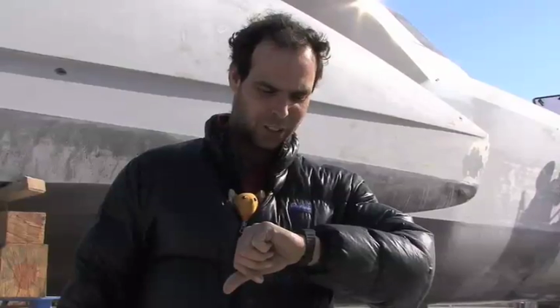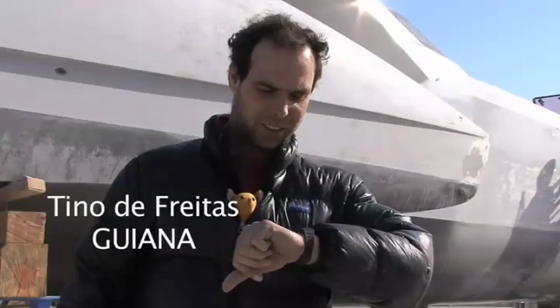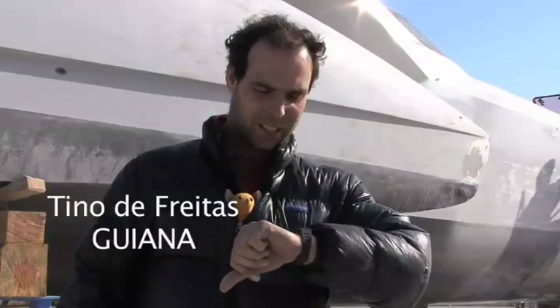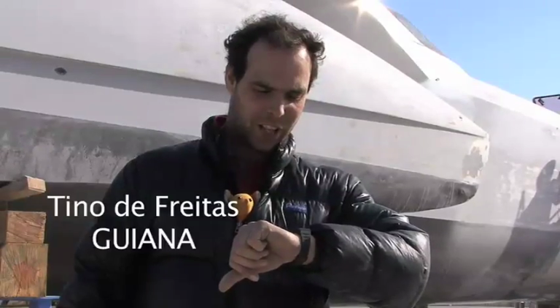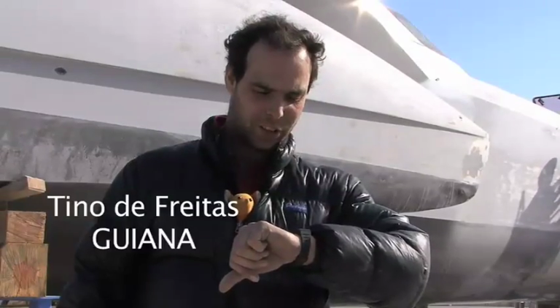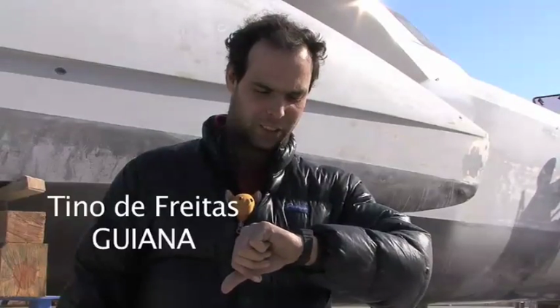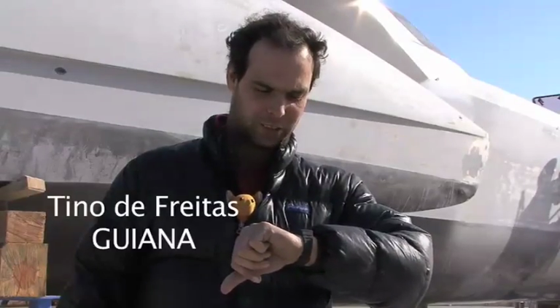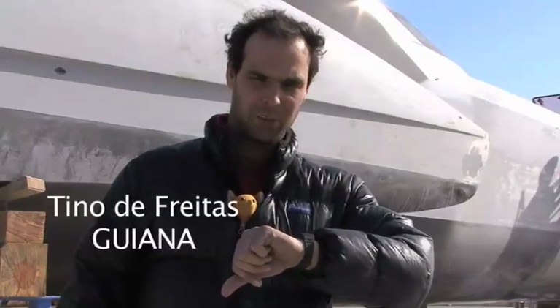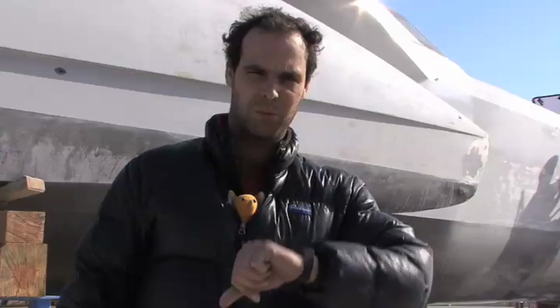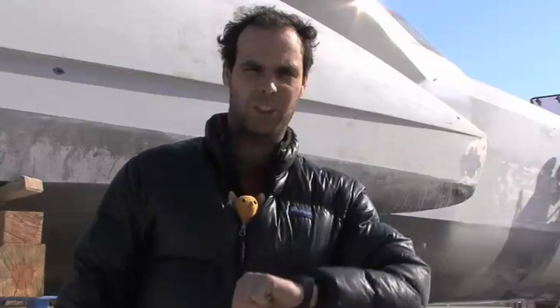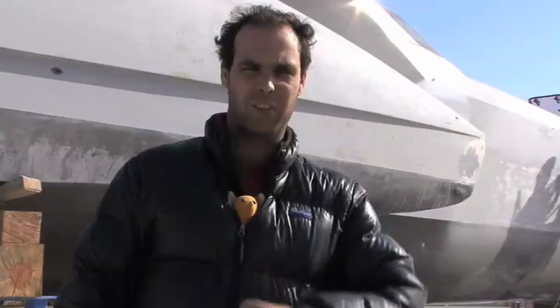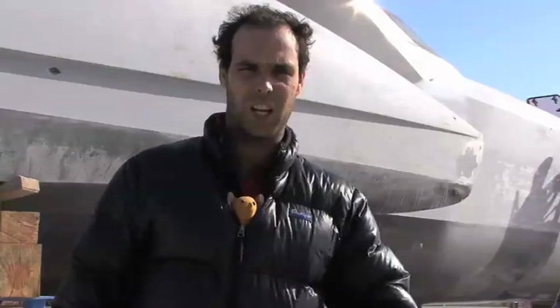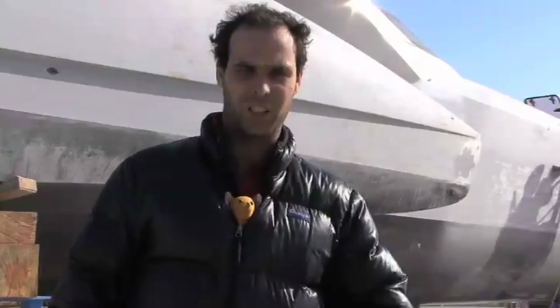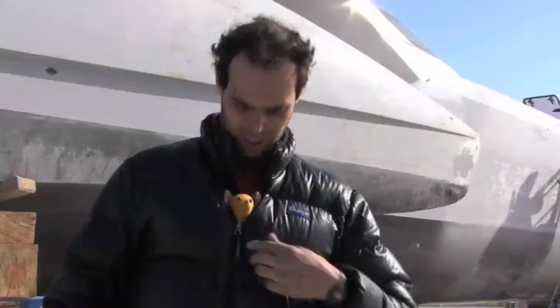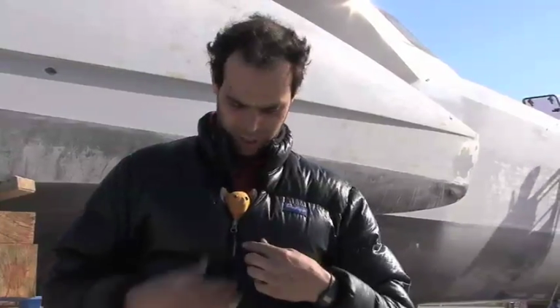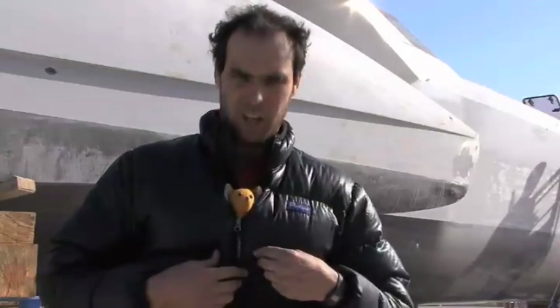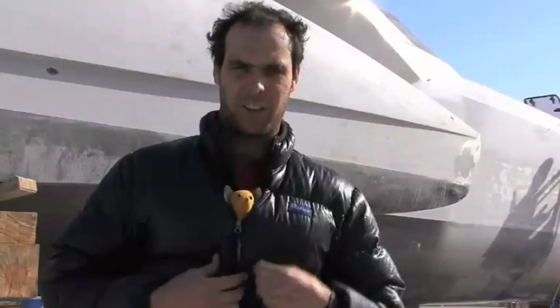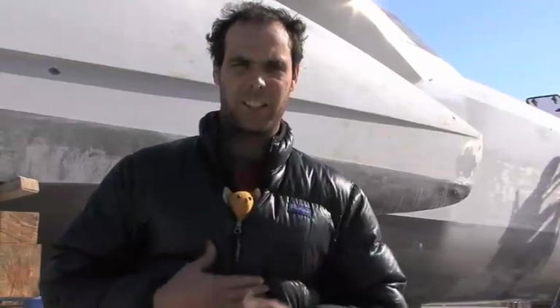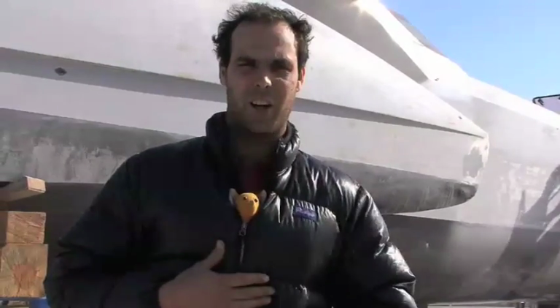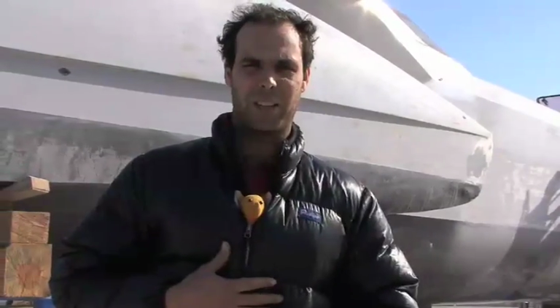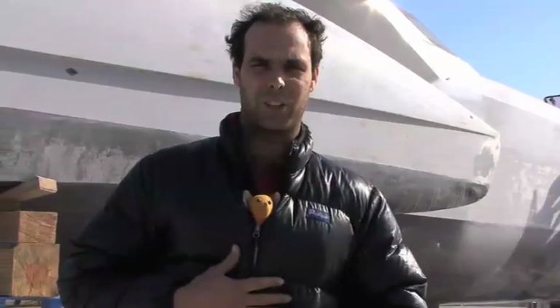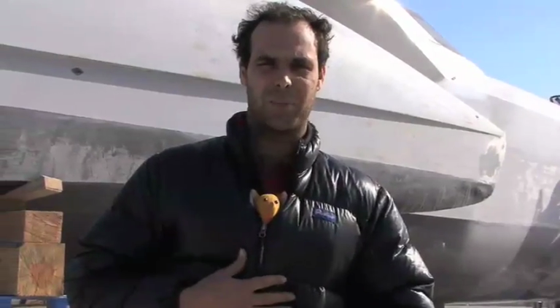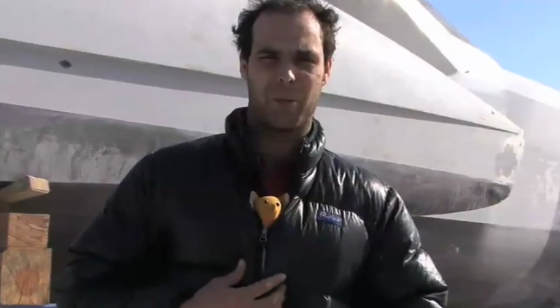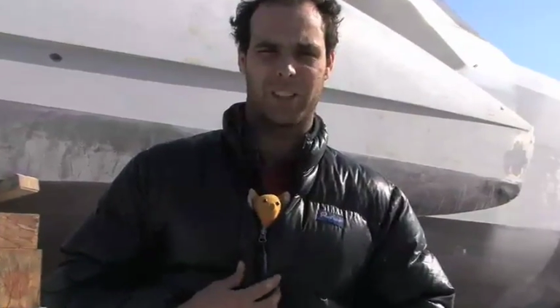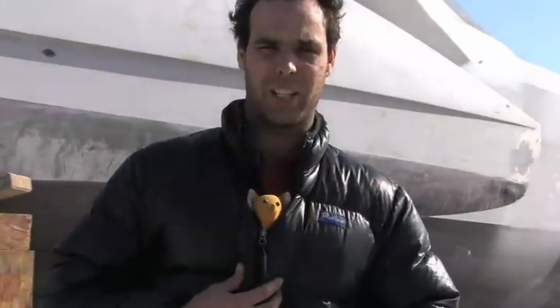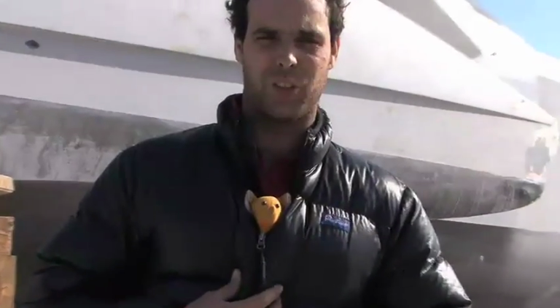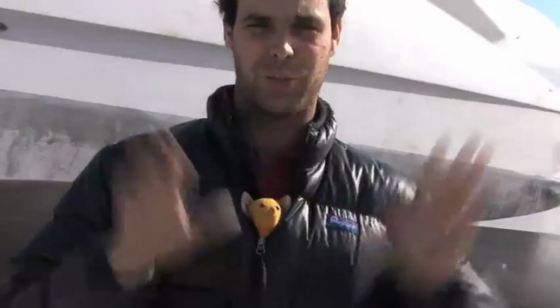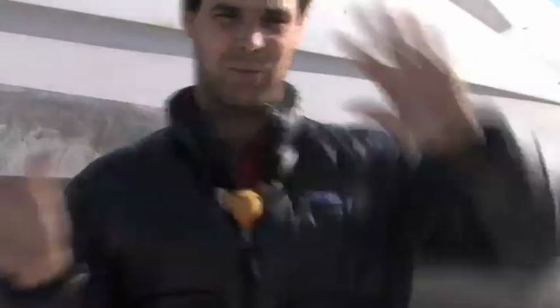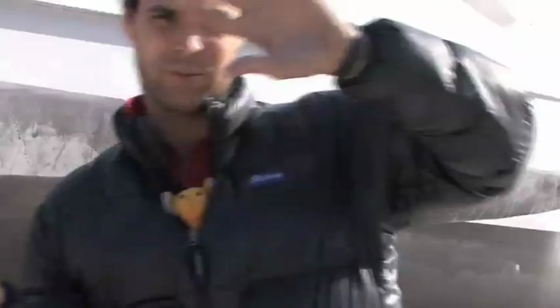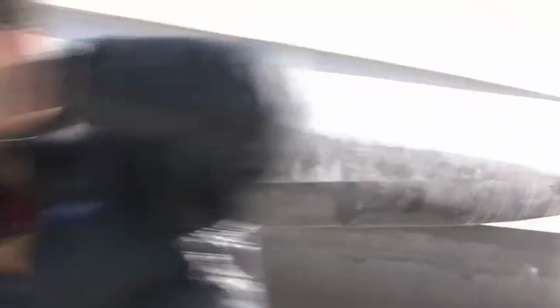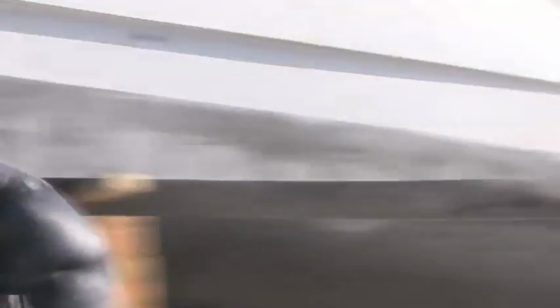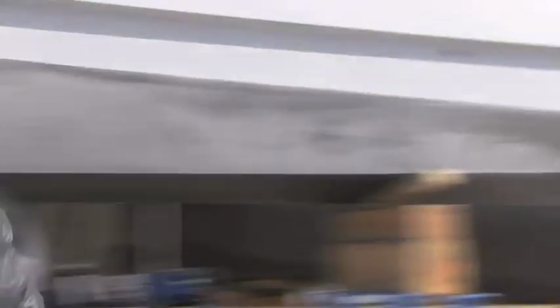Tuesday, 22nd January, just after lunch. Uphra and Tino are about to do some big works in the engine room.